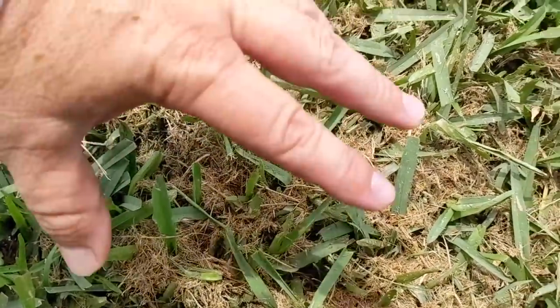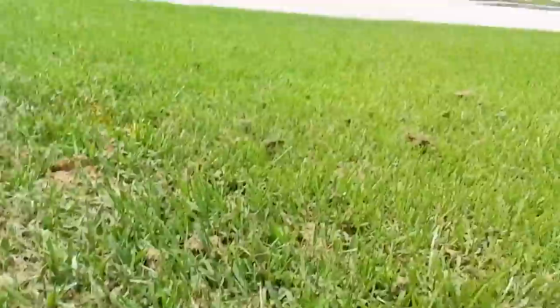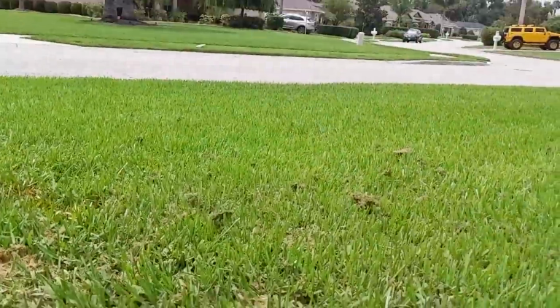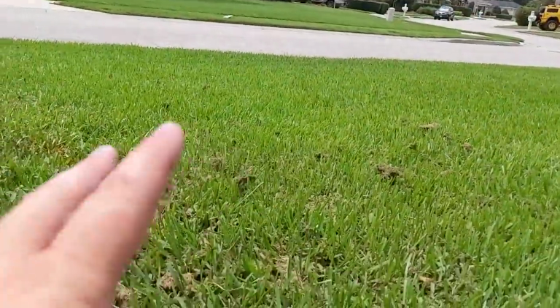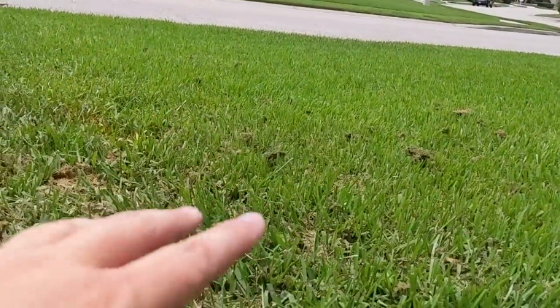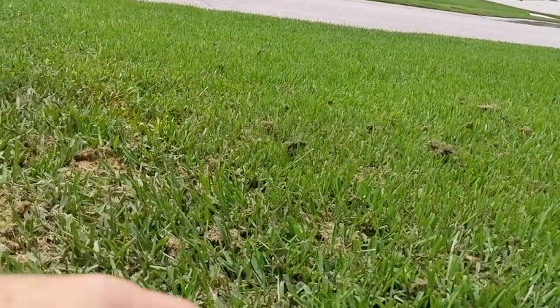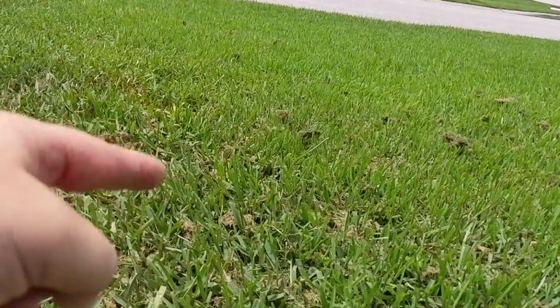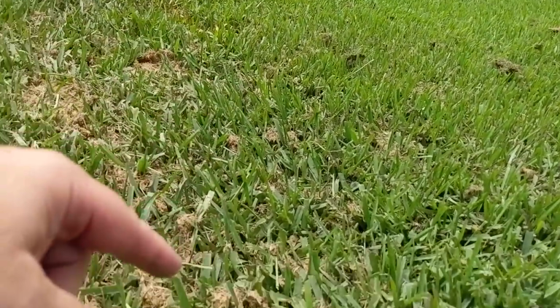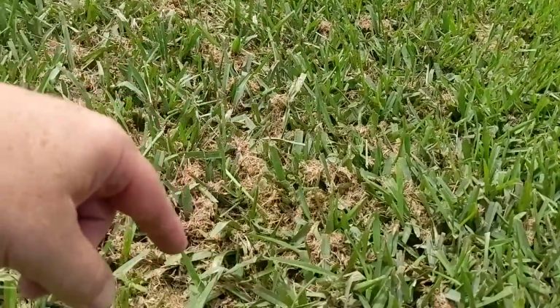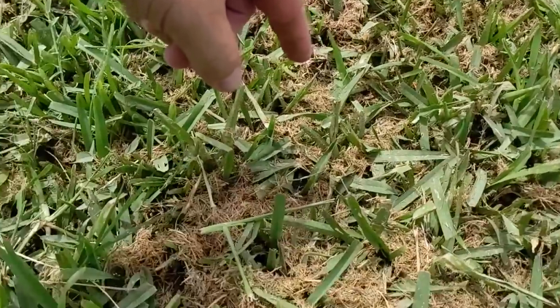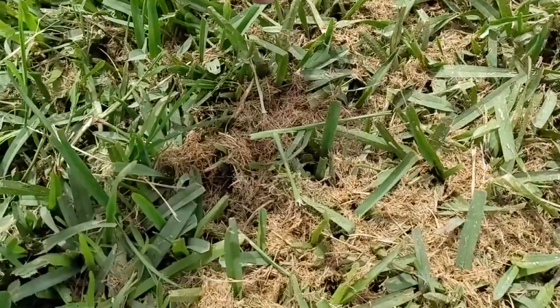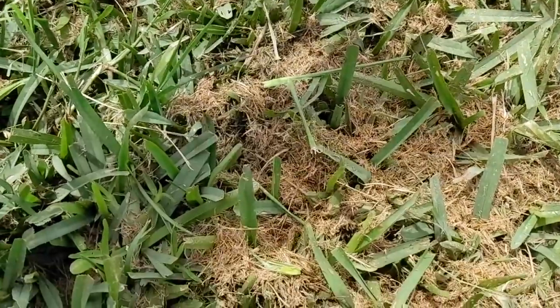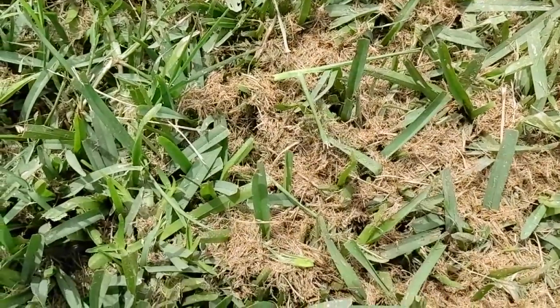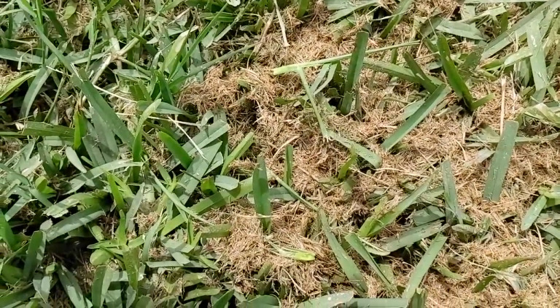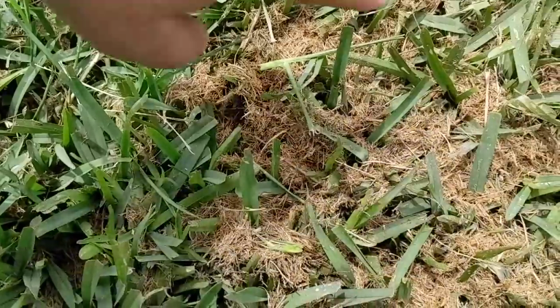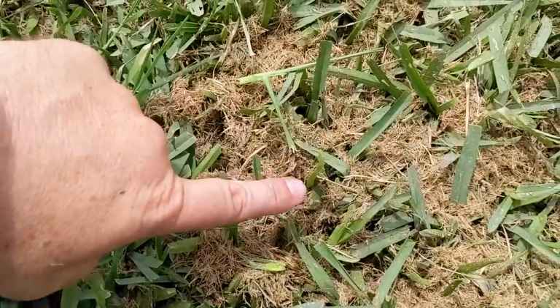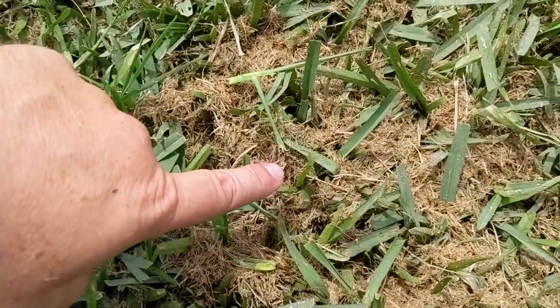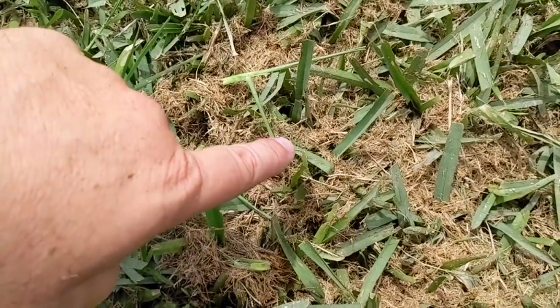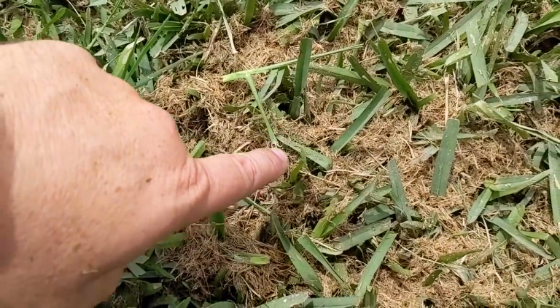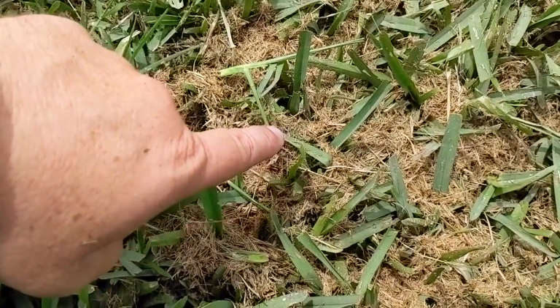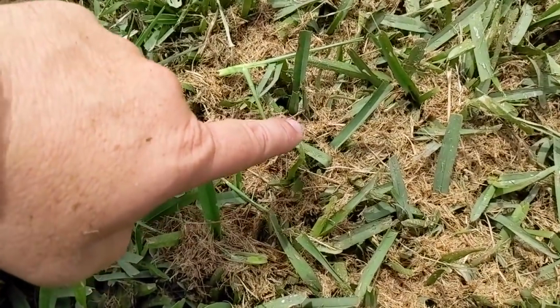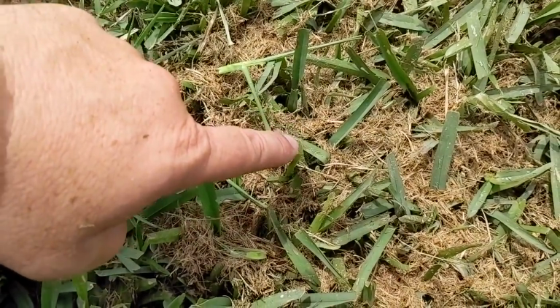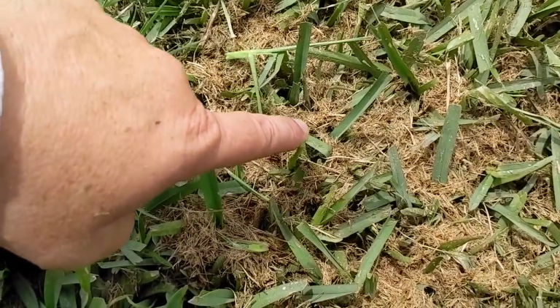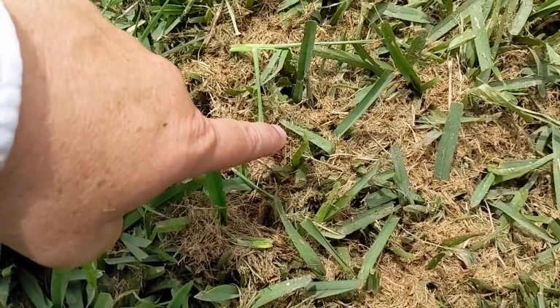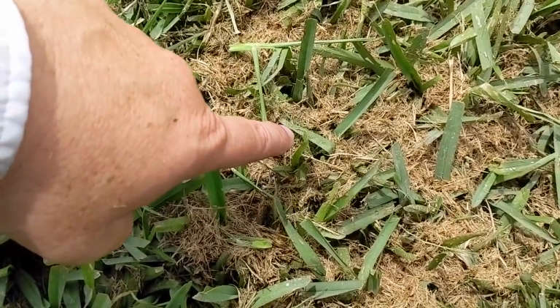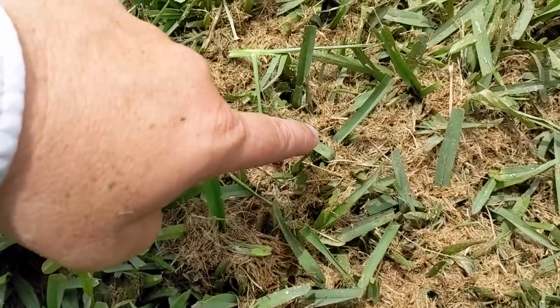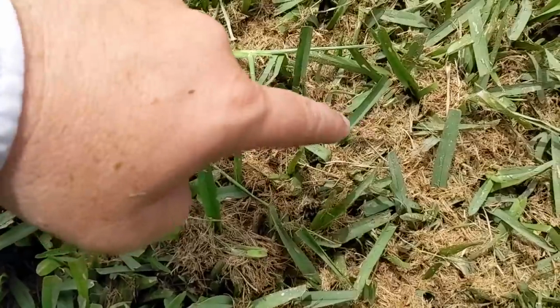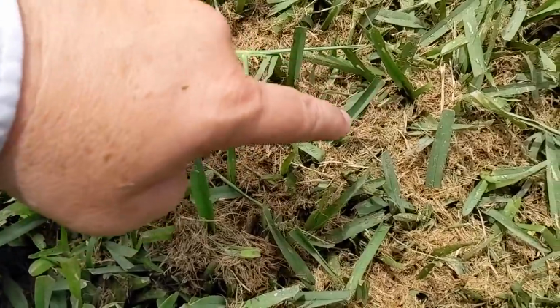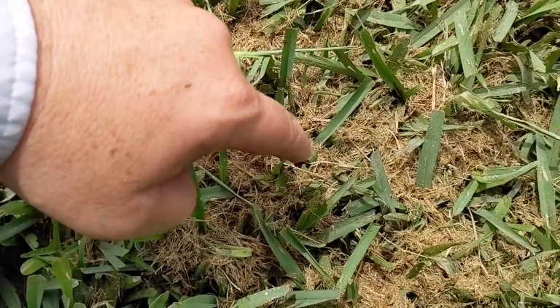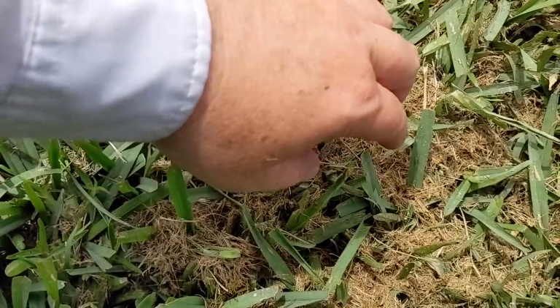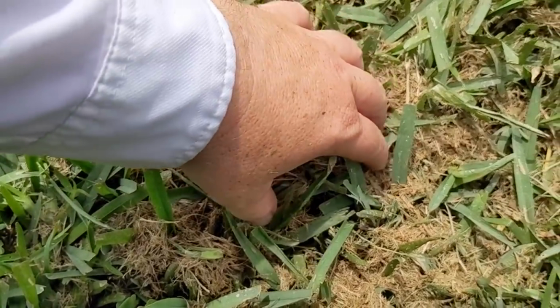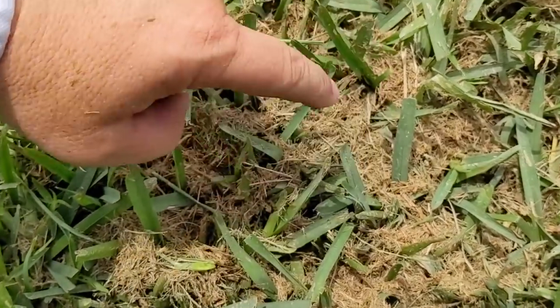I've run the blower through the rest of the lawn trying to fix it, but you can see I missed a few spots. I want to show you what happens, because sometimes some of y'all — when you mow — this is what it looks like after every mow, and when that happens, it'll cause thin spots. Let me show you what this is doing.